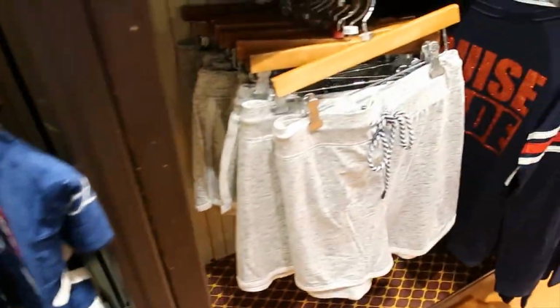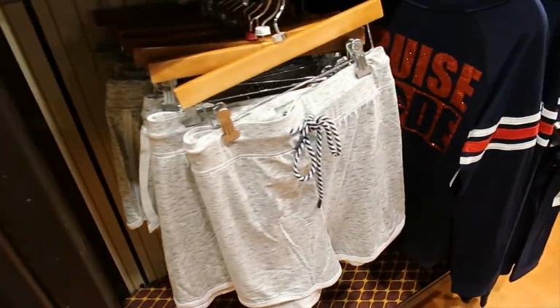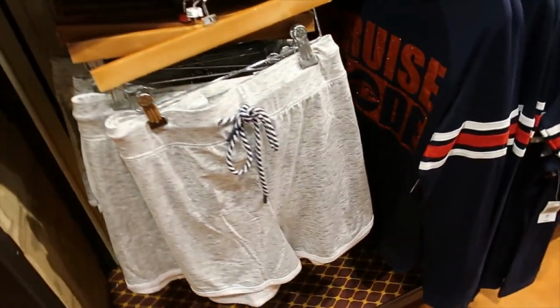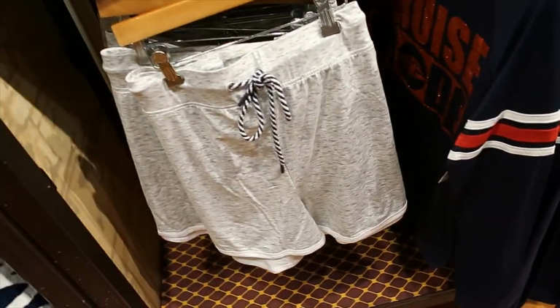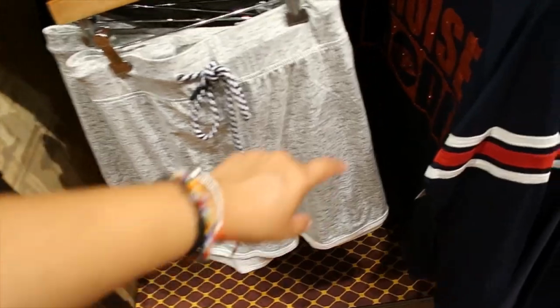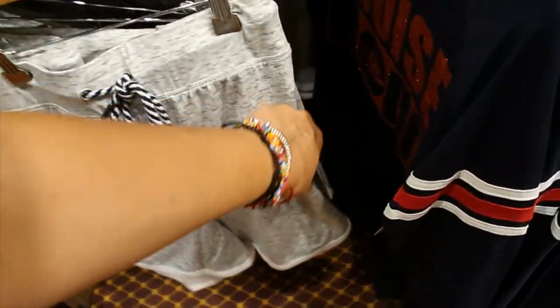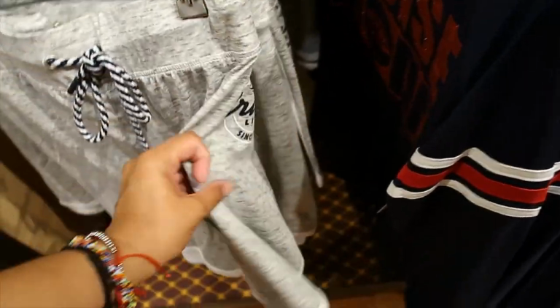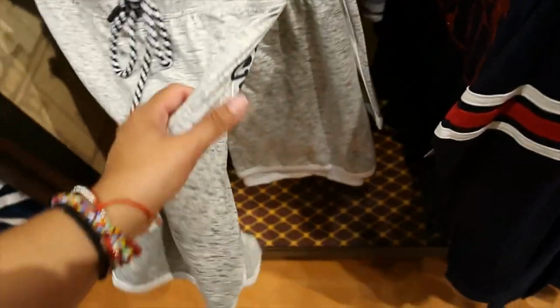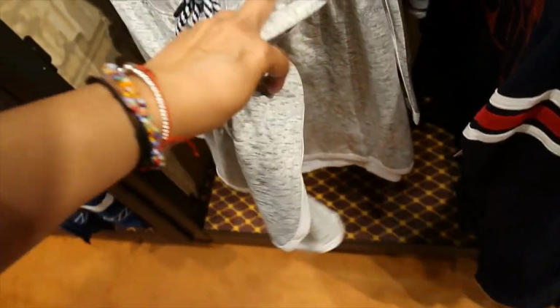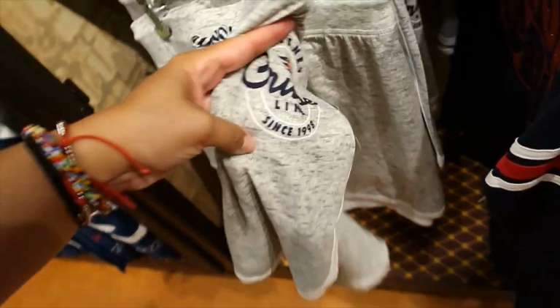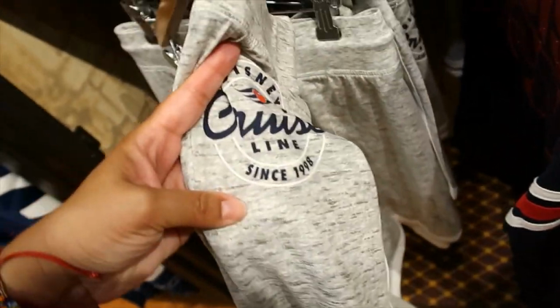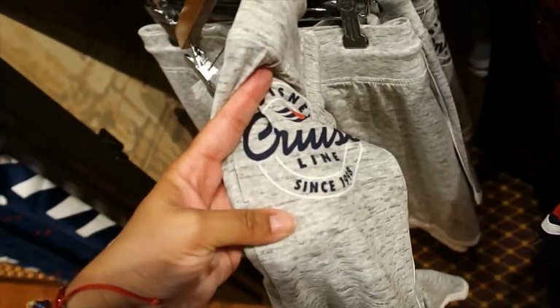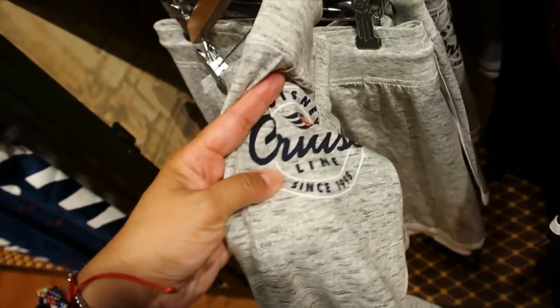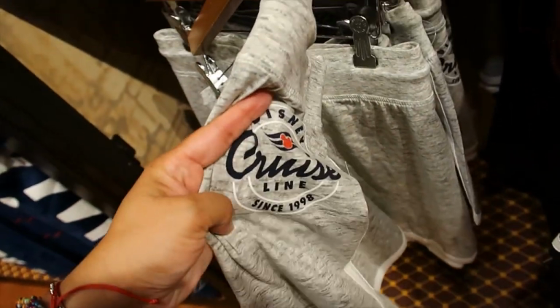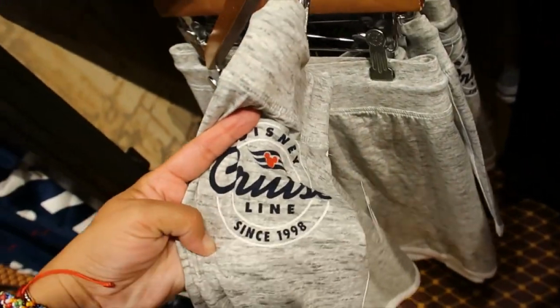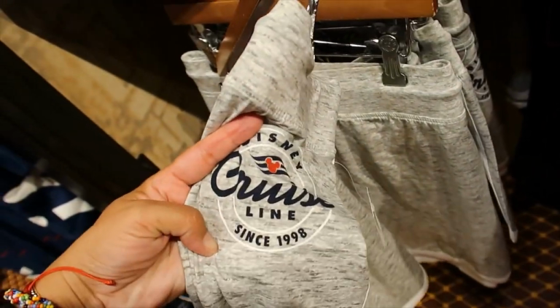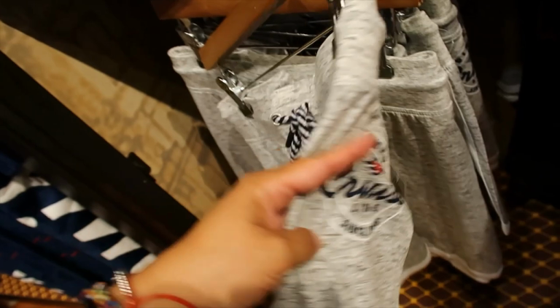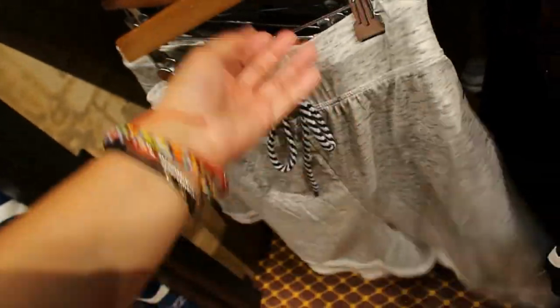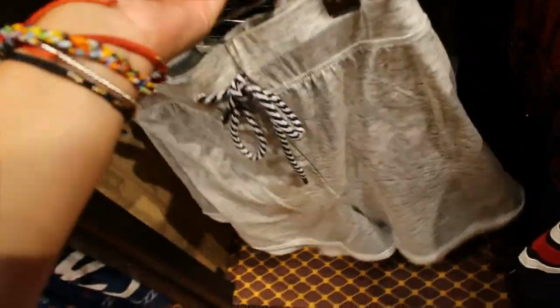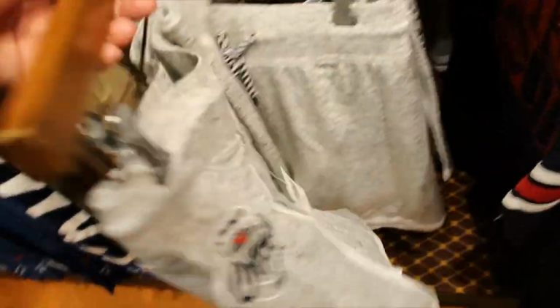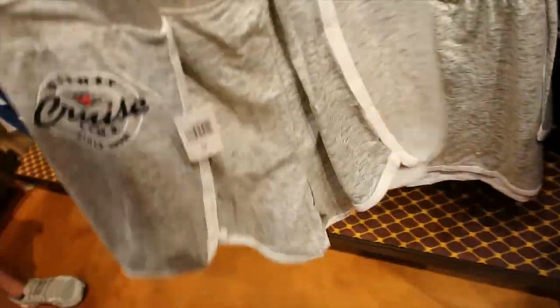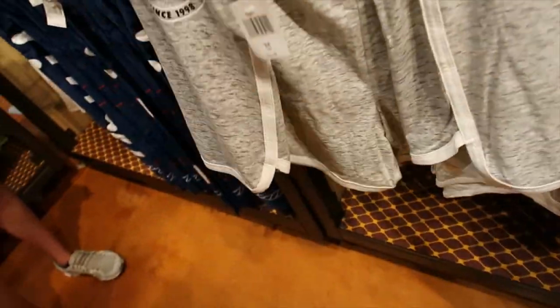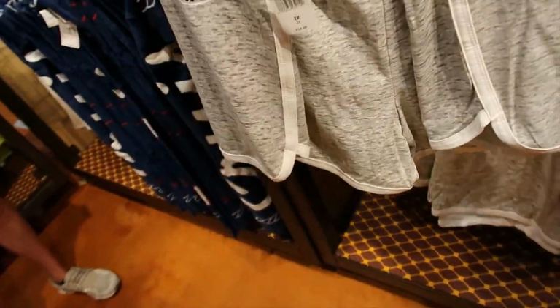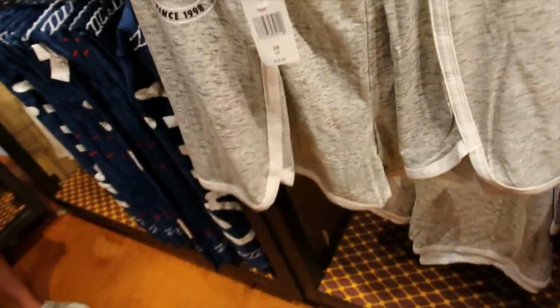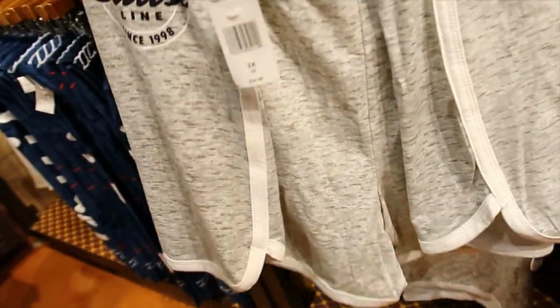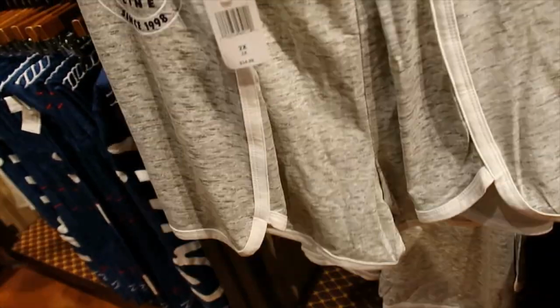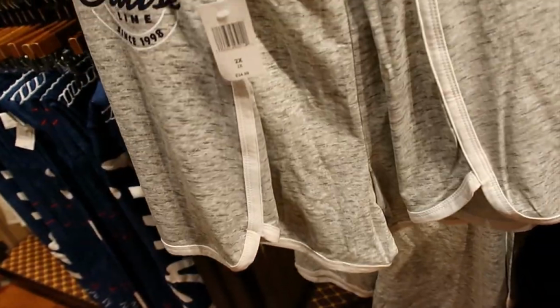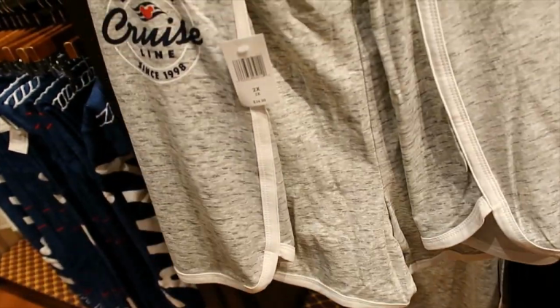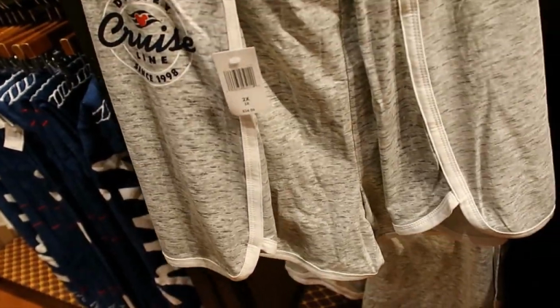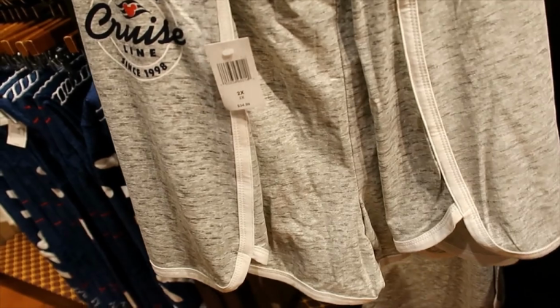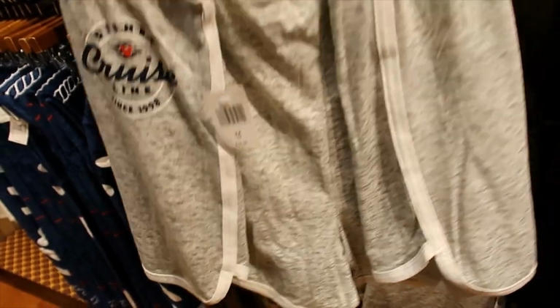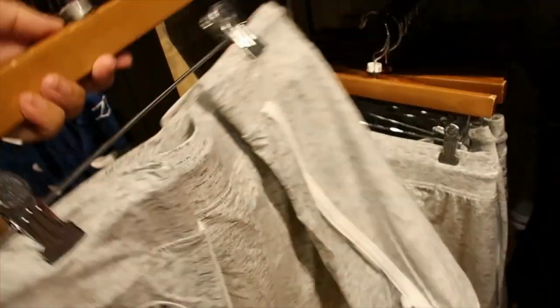Shorts. Let's see — is there any Mickey Mouse anywhere? Here — it says Disney Cruise Line. They're super cute, I like that line. $34.99.